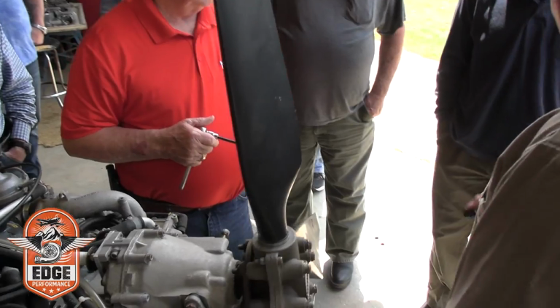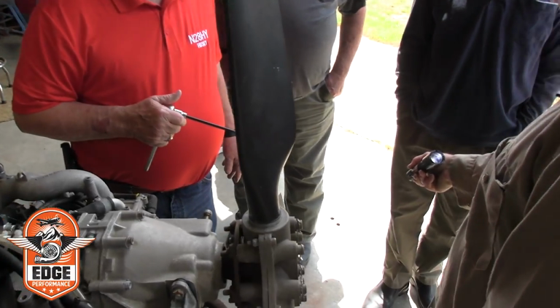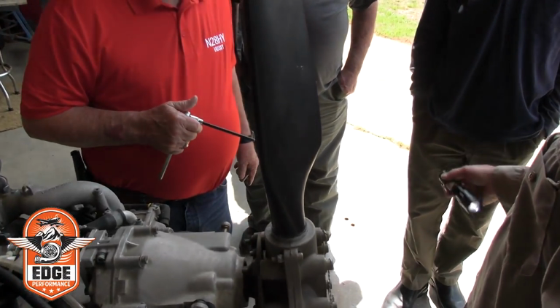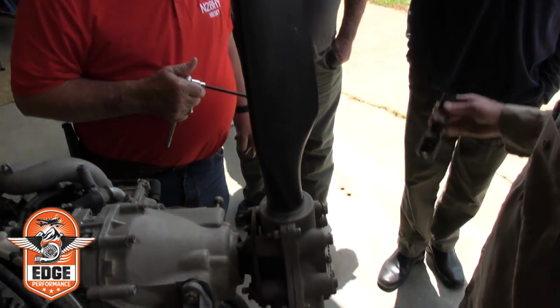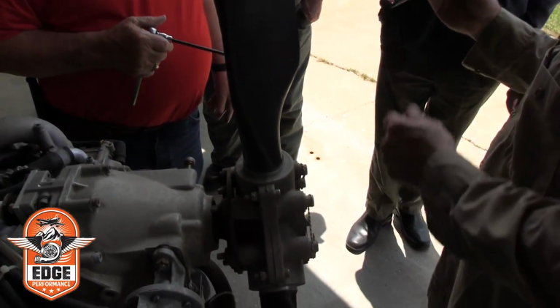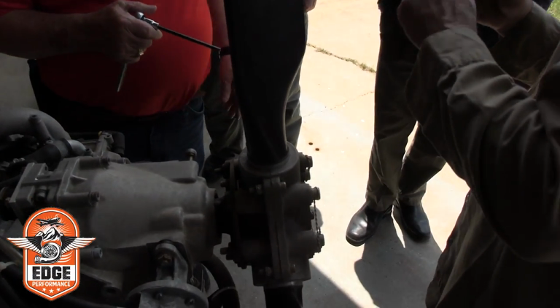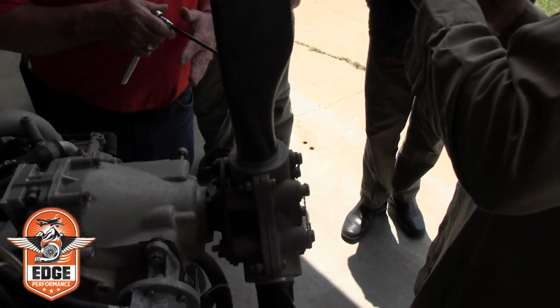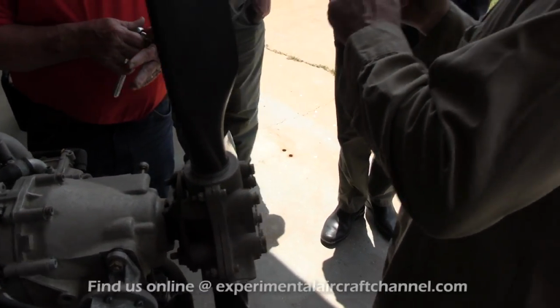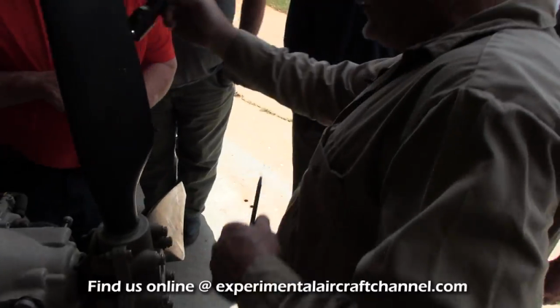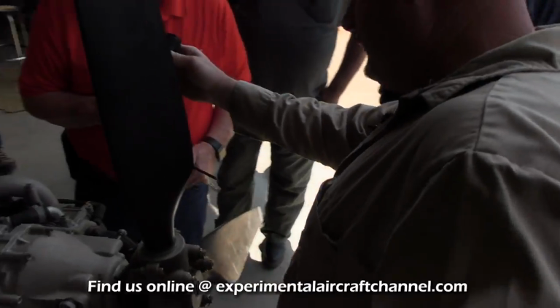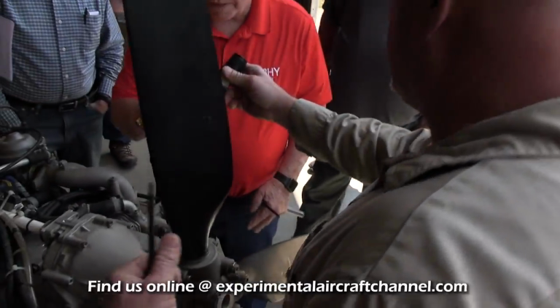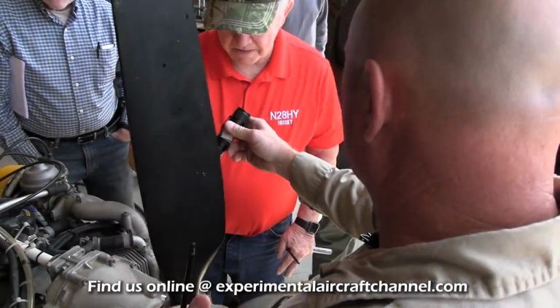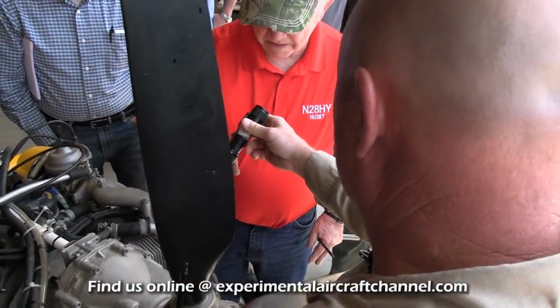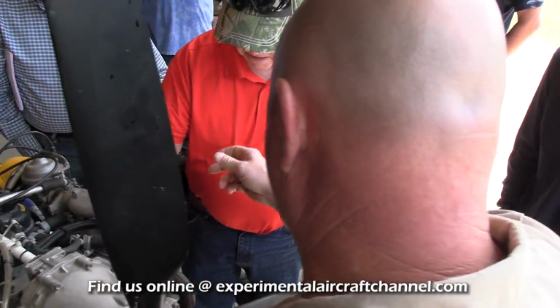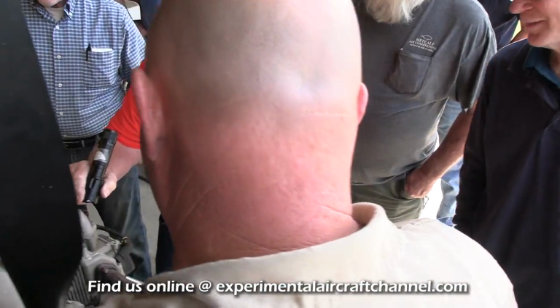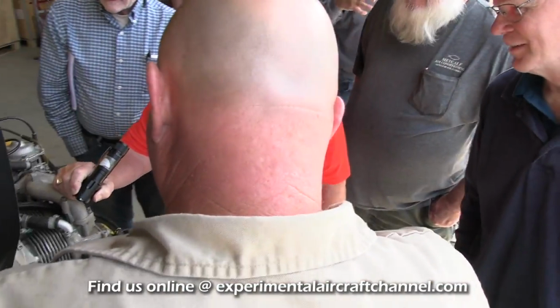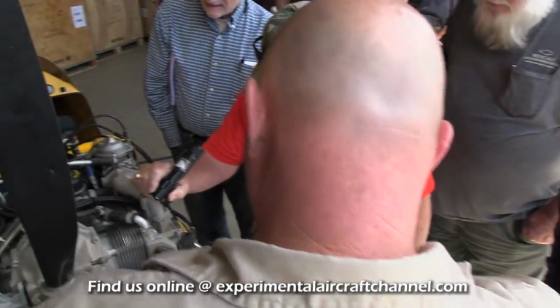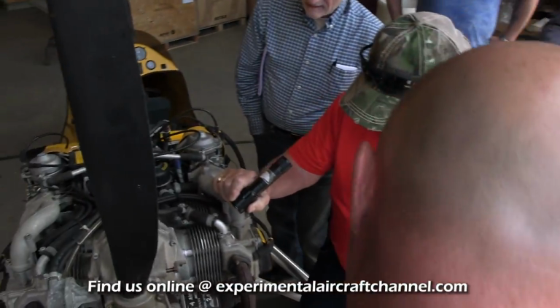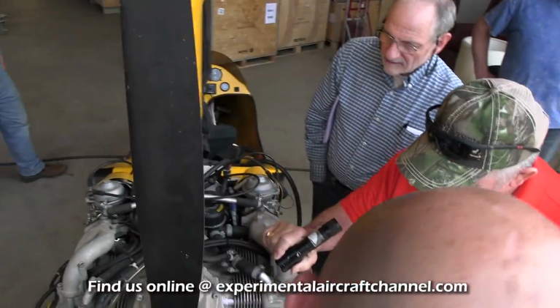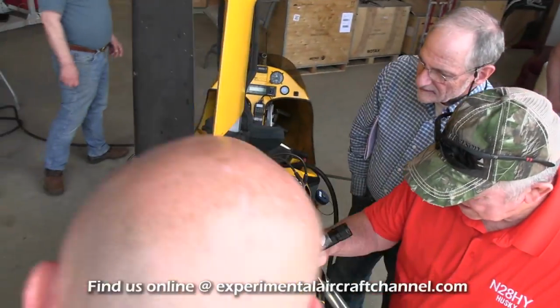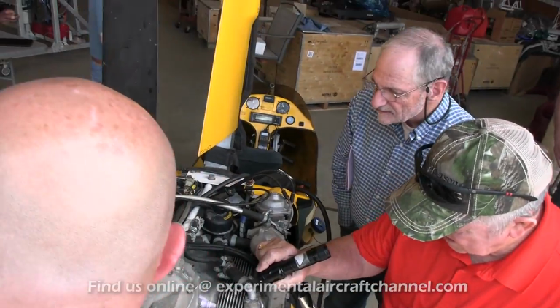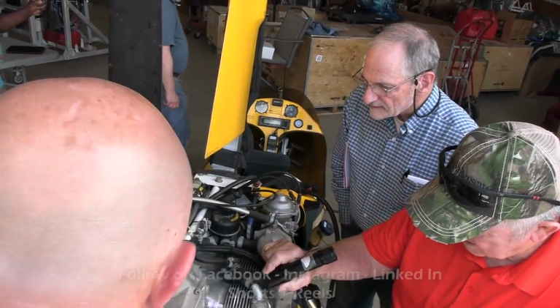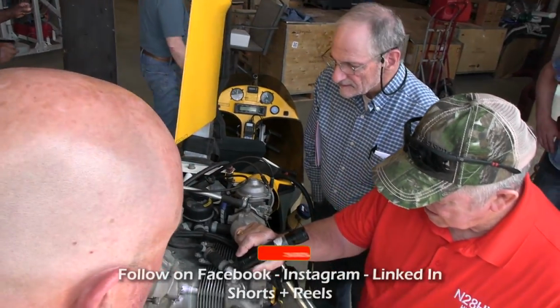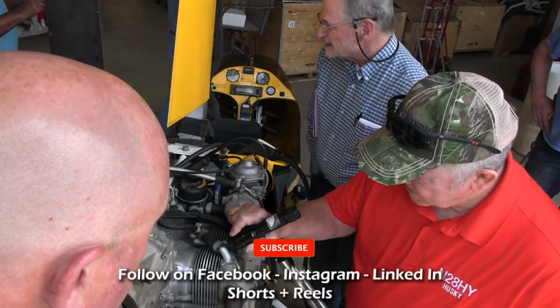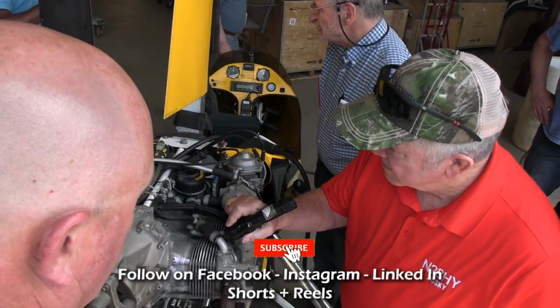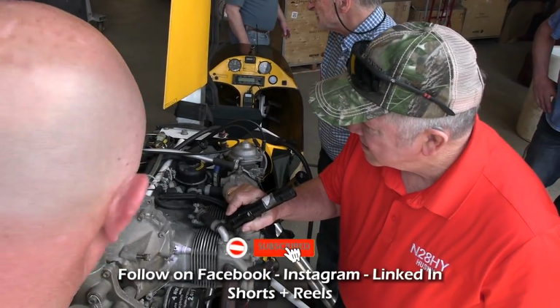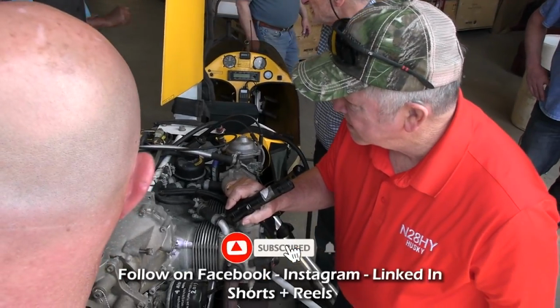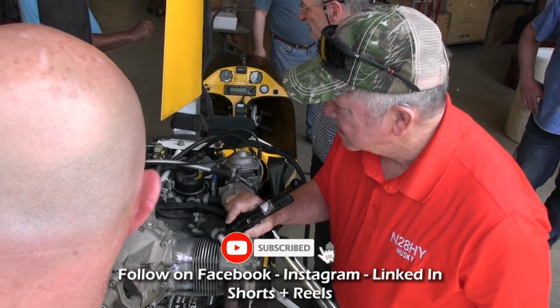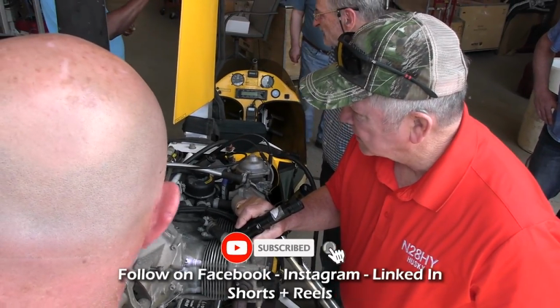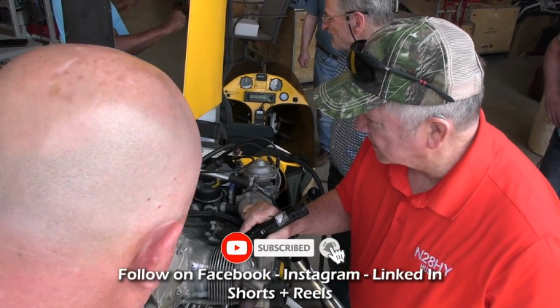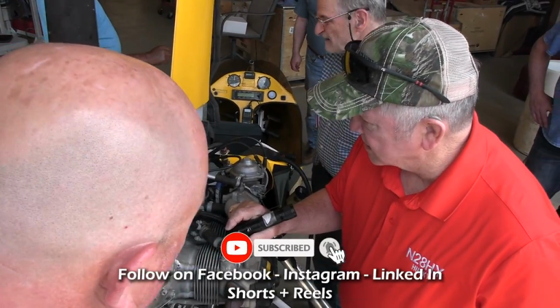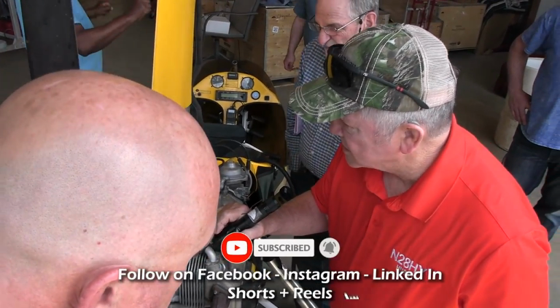What we want to do — take a flashlight, look down inside of it, and let's see where we're at. Do you see that V over there? I see the notch.